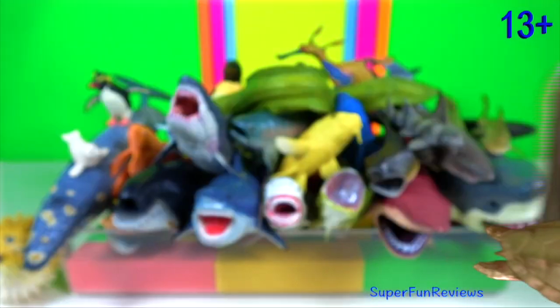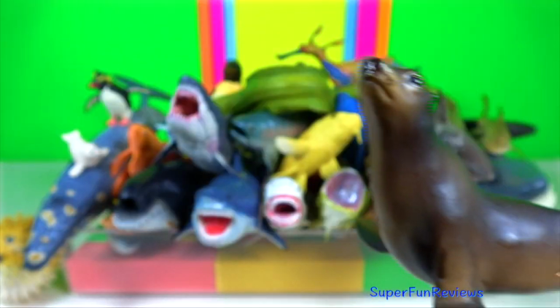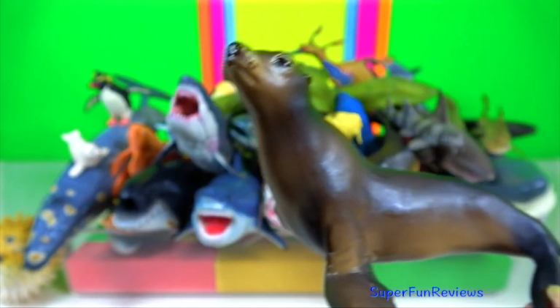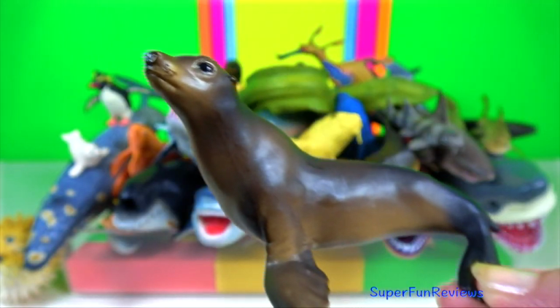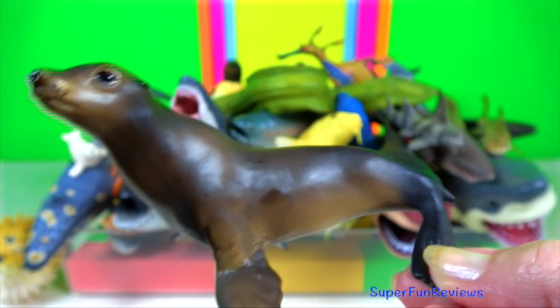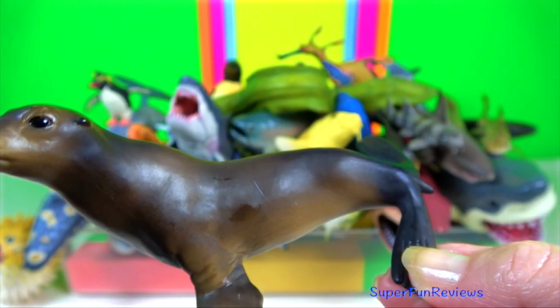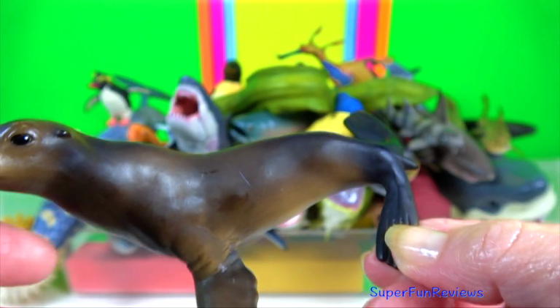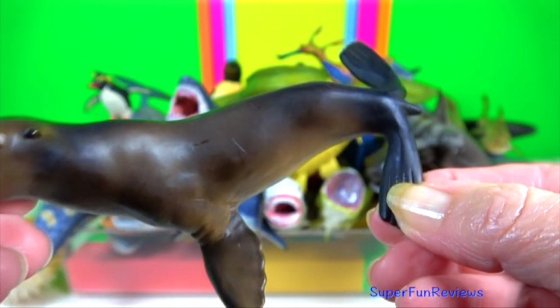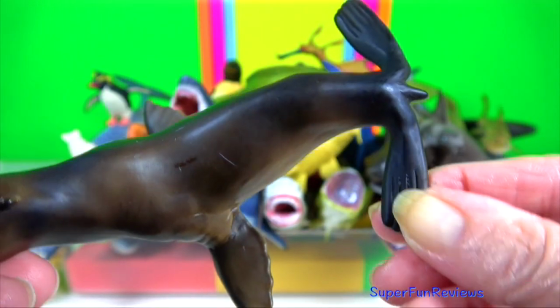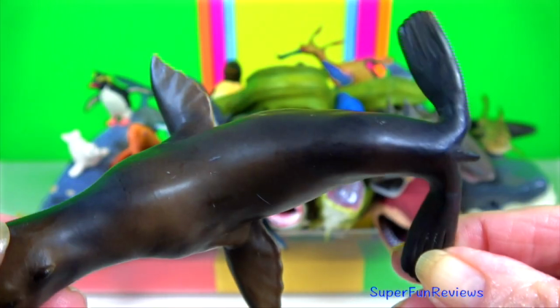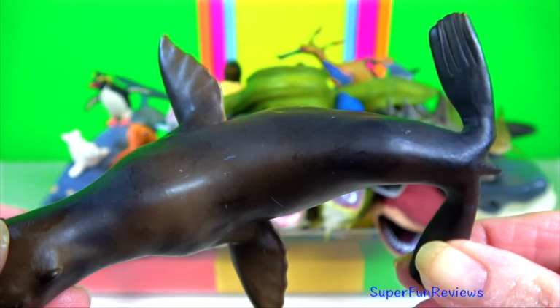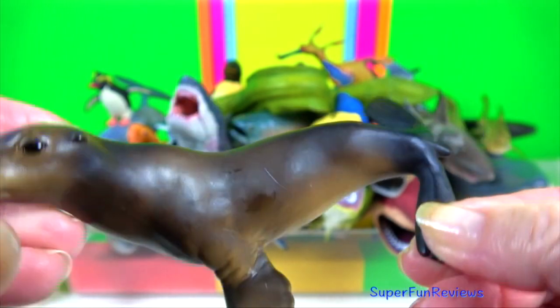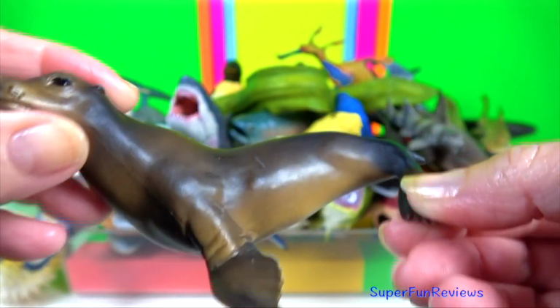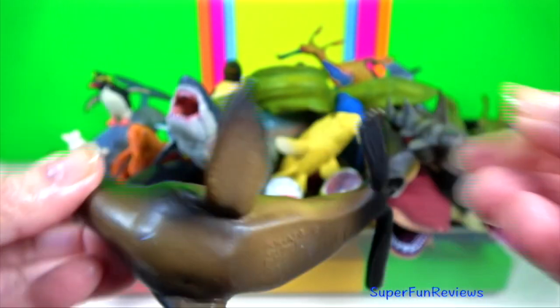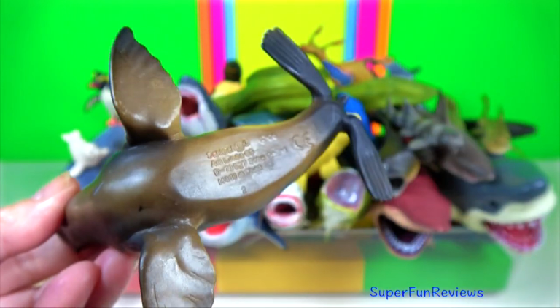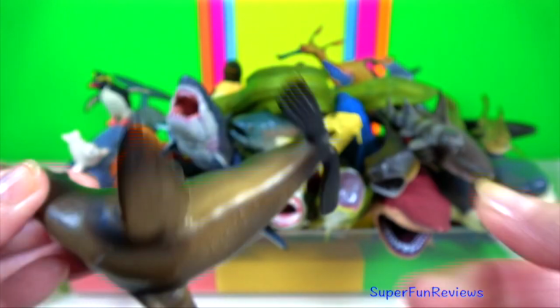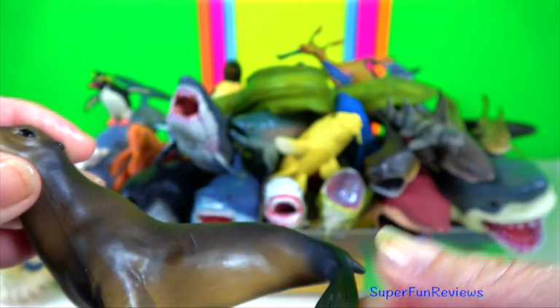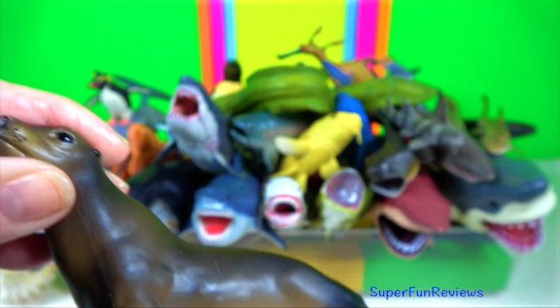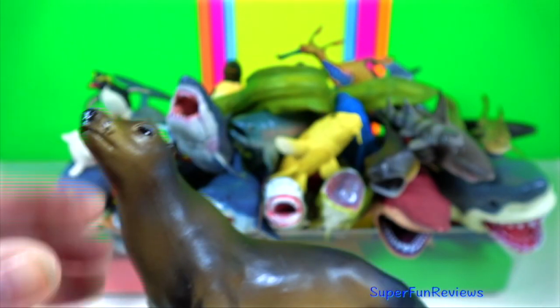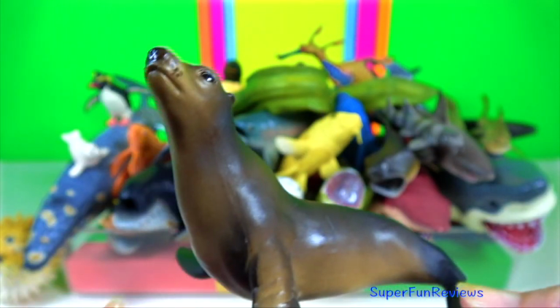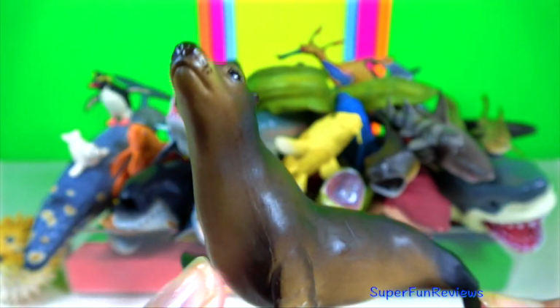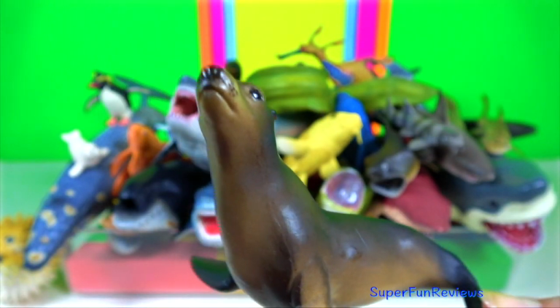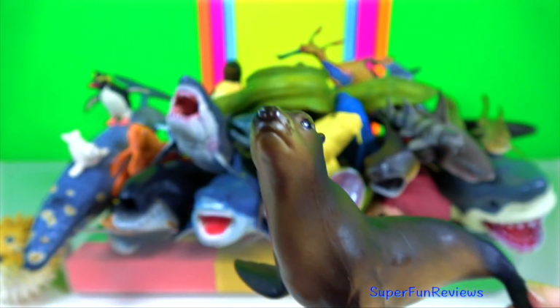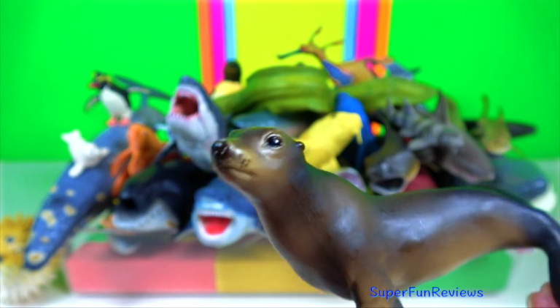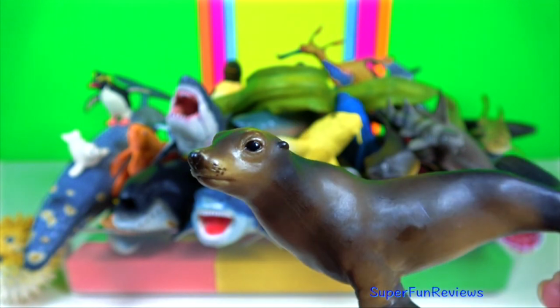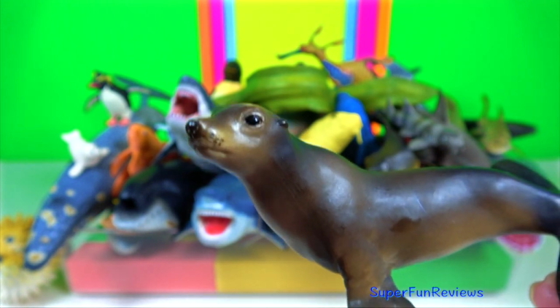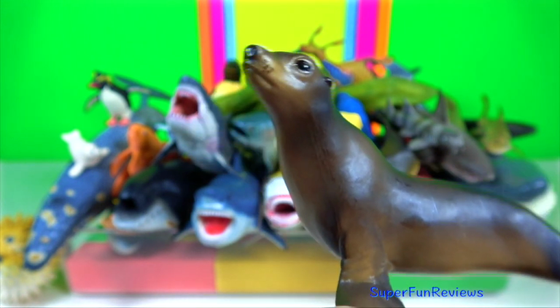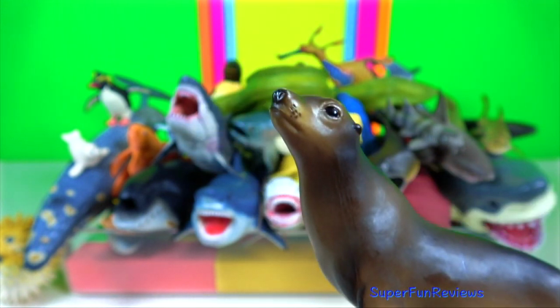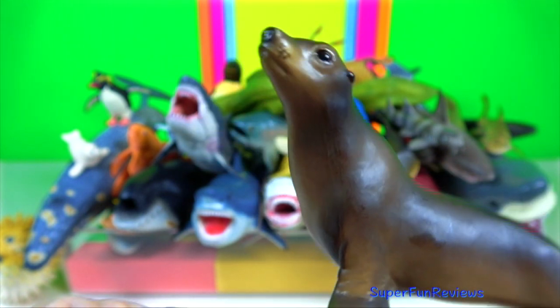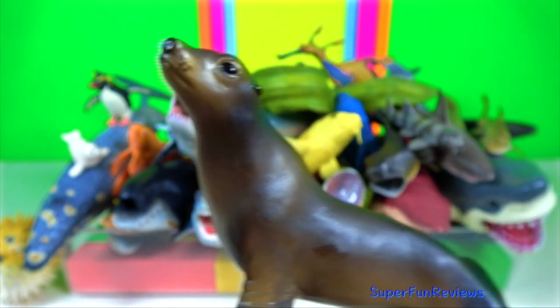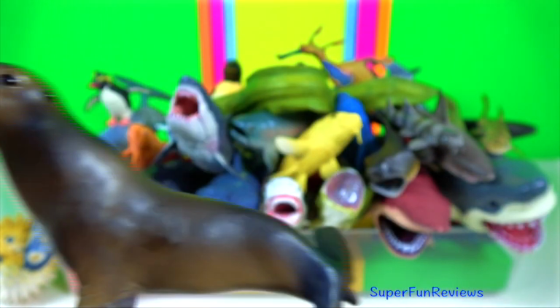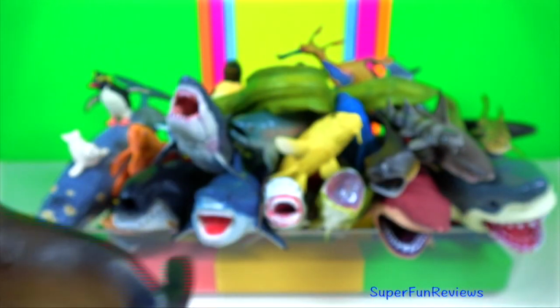Sea lion. They only have two predators: killer whales and sharks. They can walk on all four flippers. Notice that they have external ear flaps.